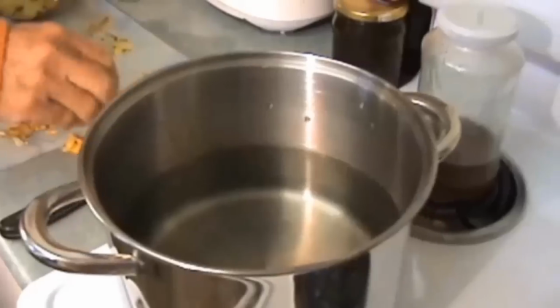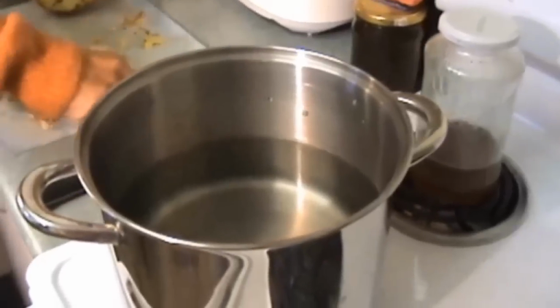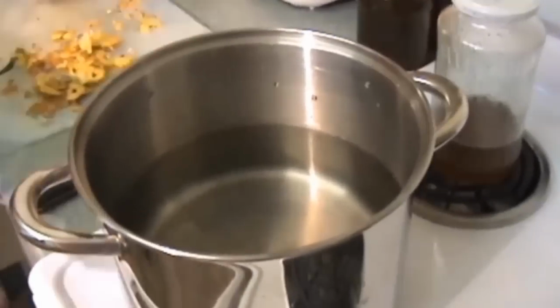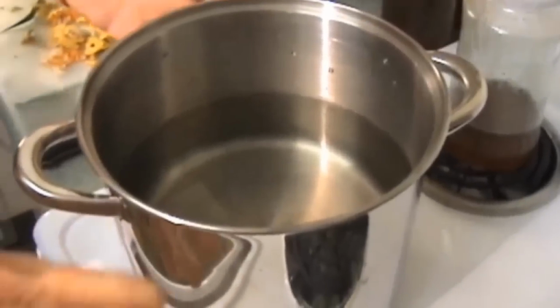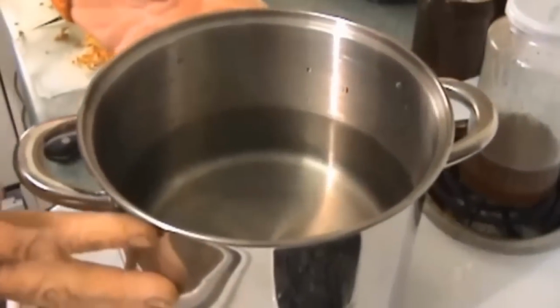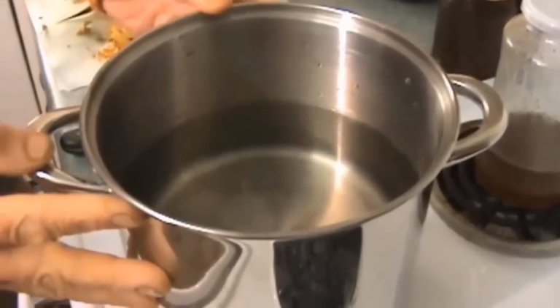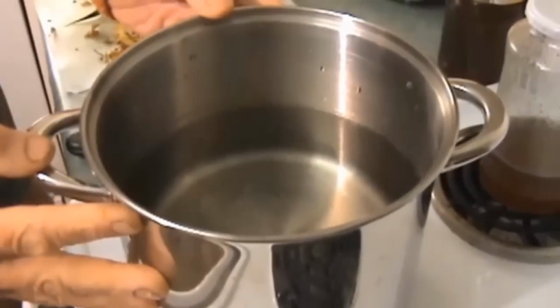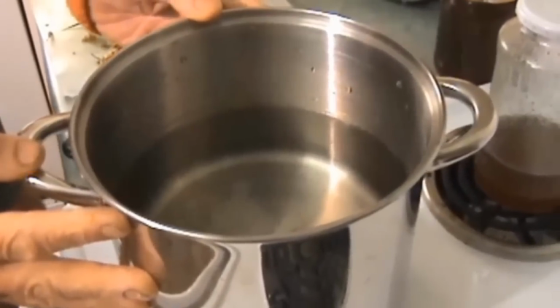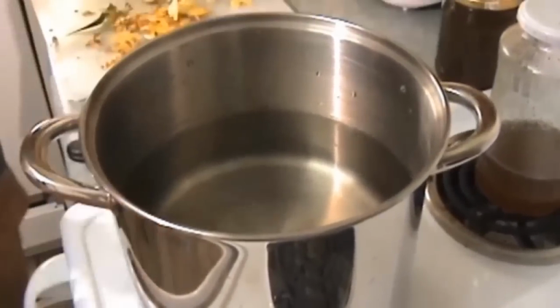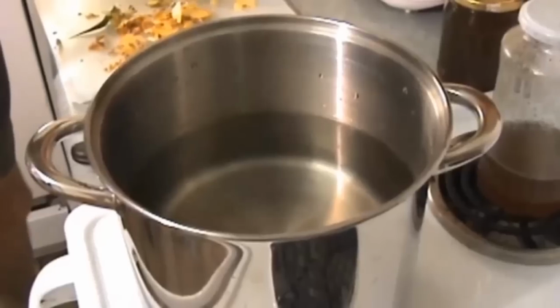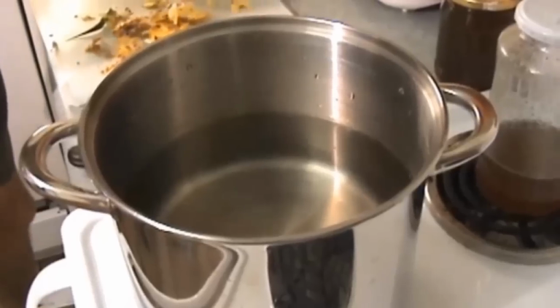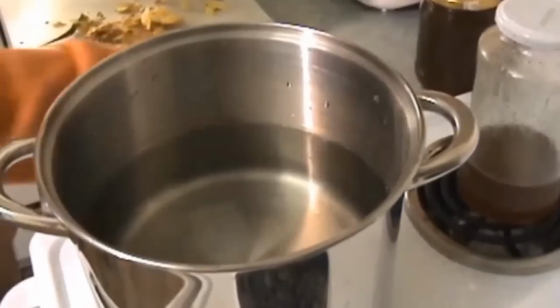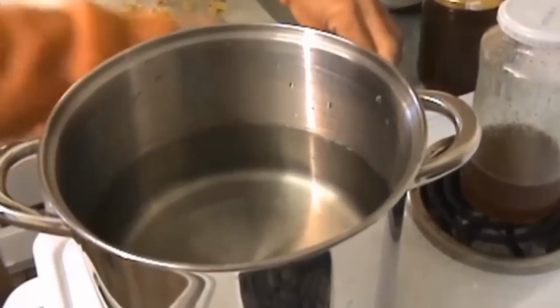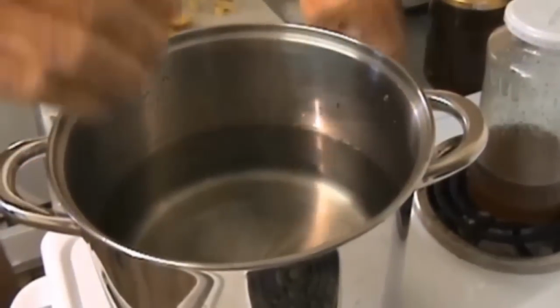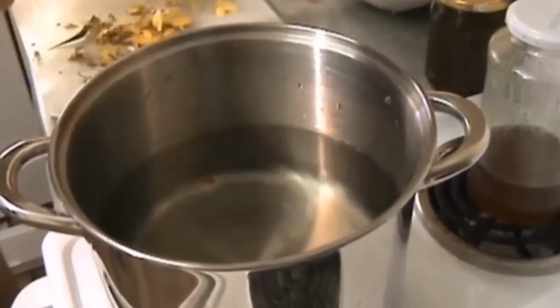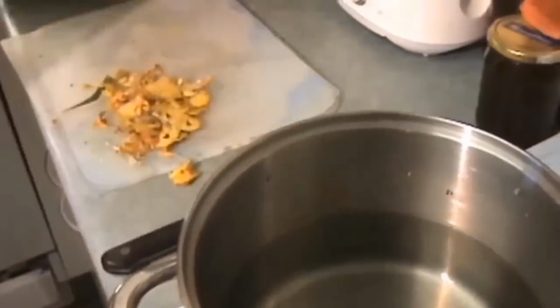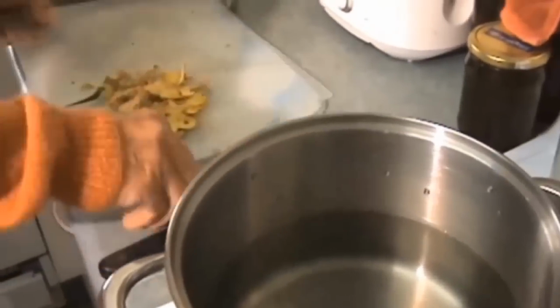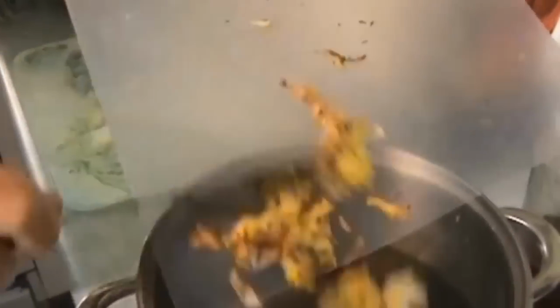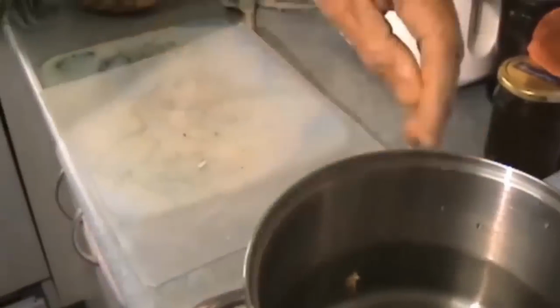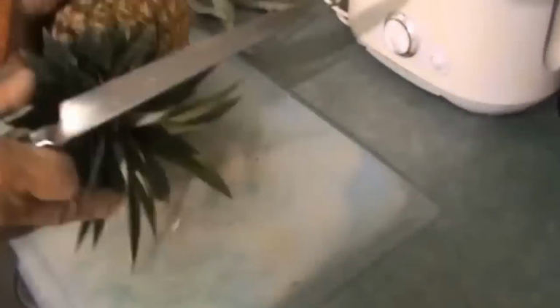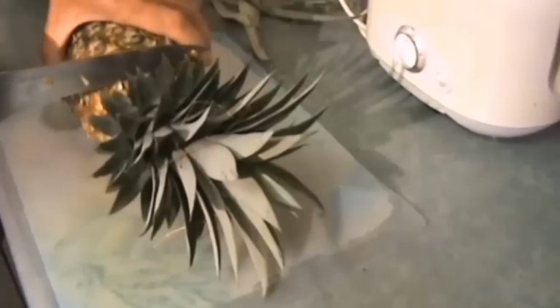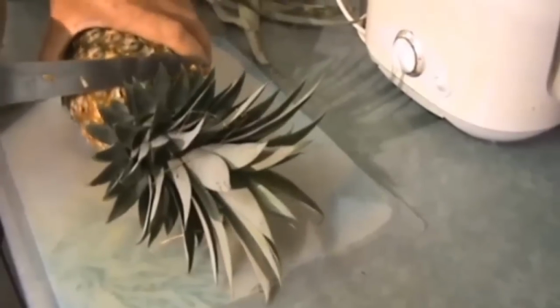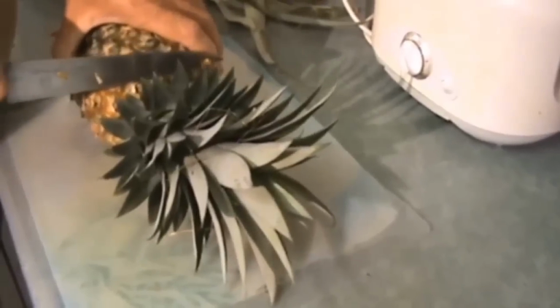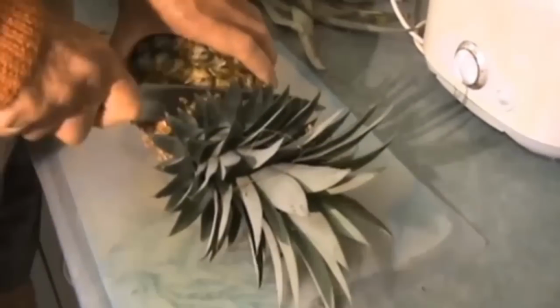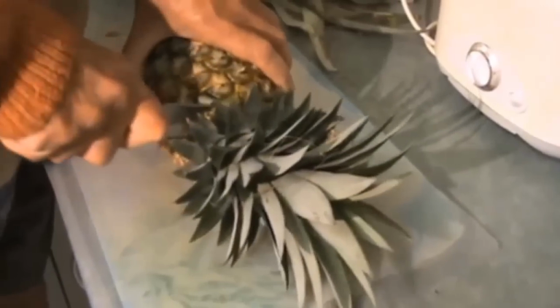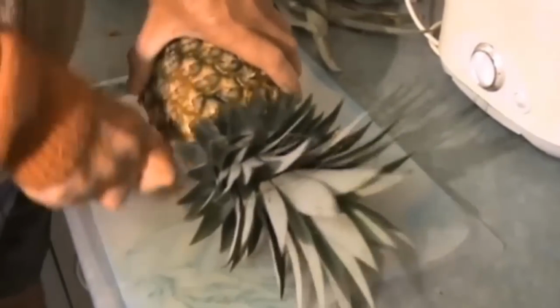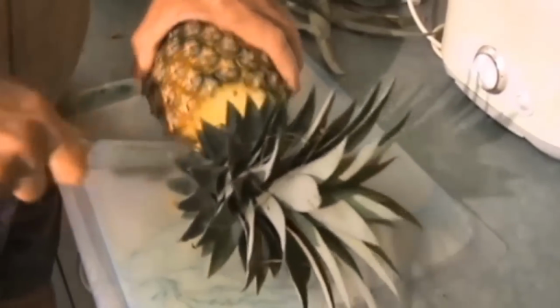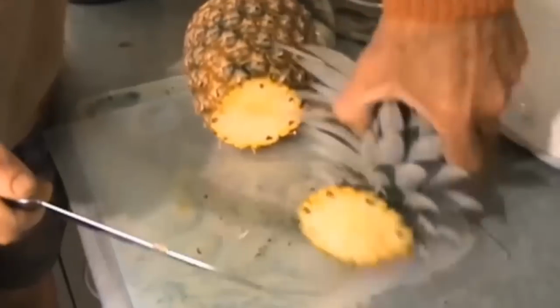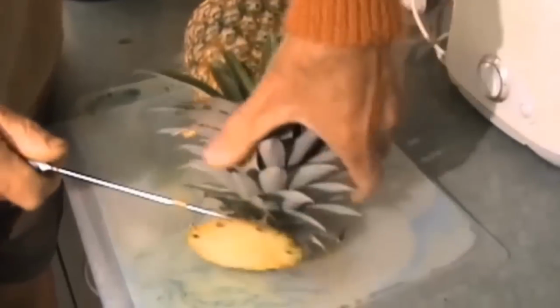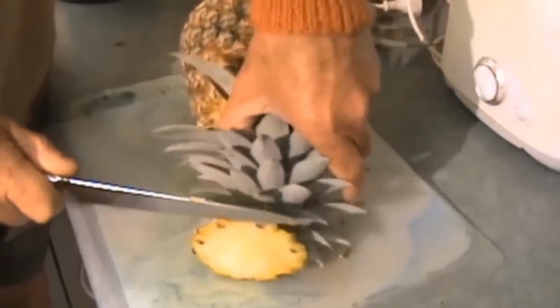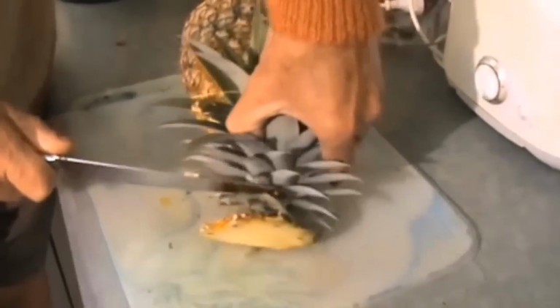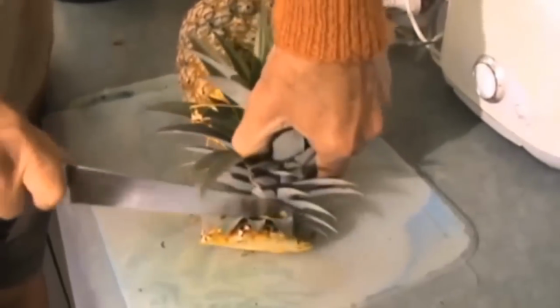There's a saucepan here with about two and a half litres of rainwater. I'm going to turn the heat on. All this pineapple skin goes in there. Cut the top off and get it put in the saucepan.